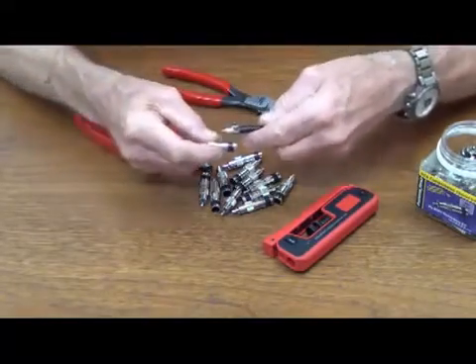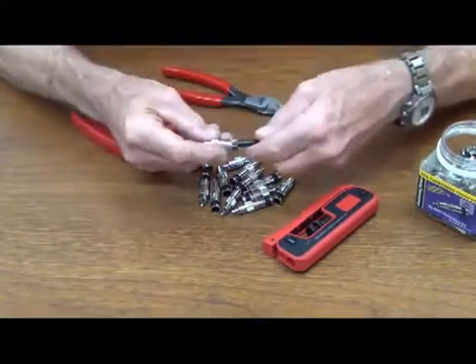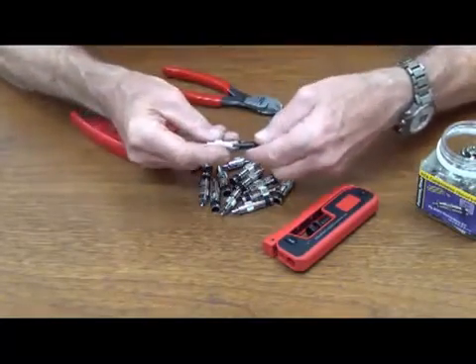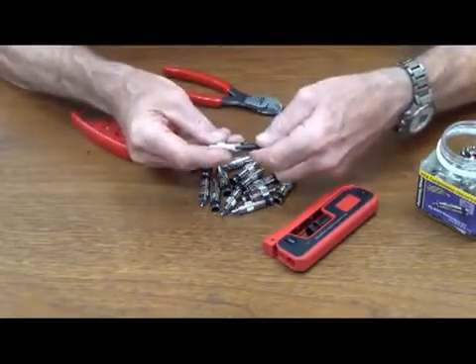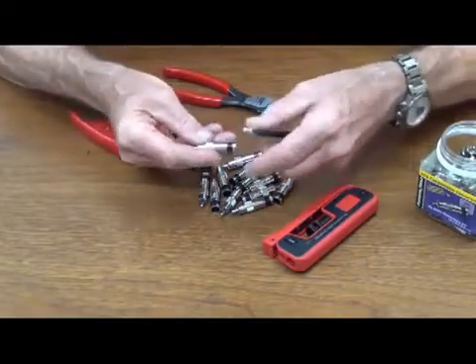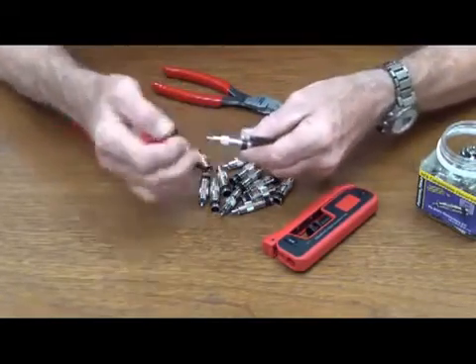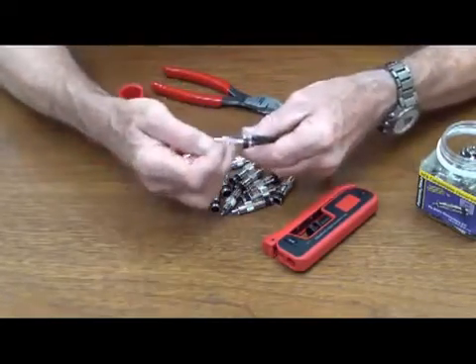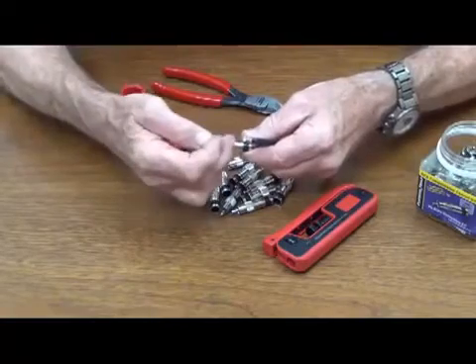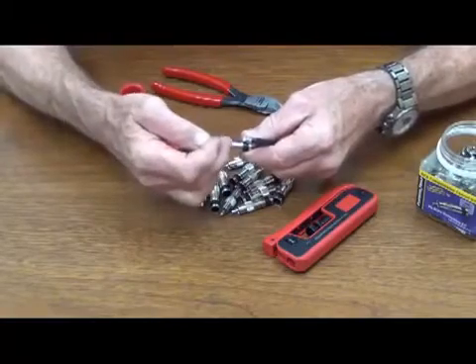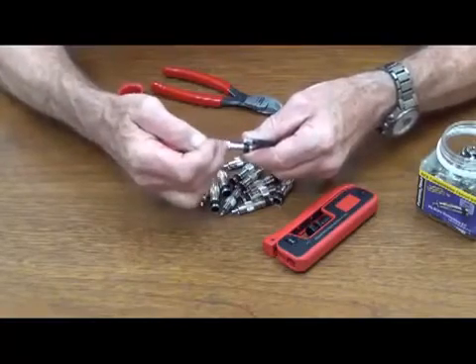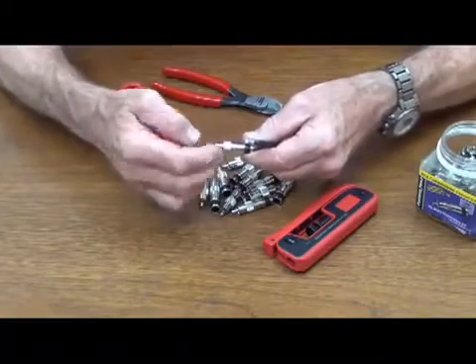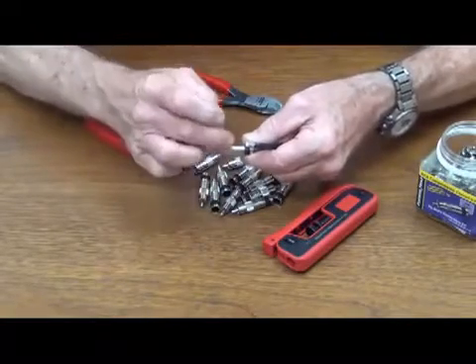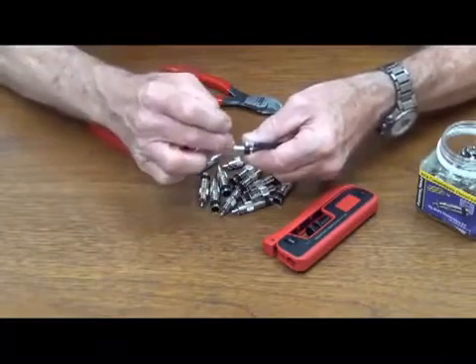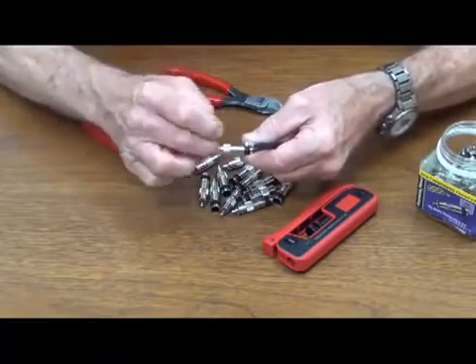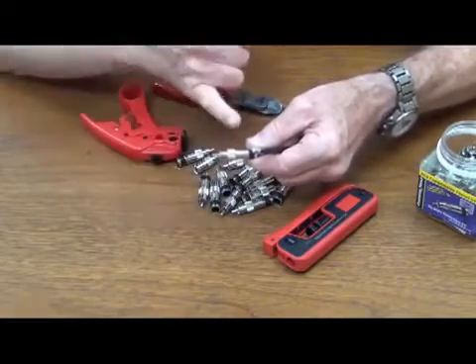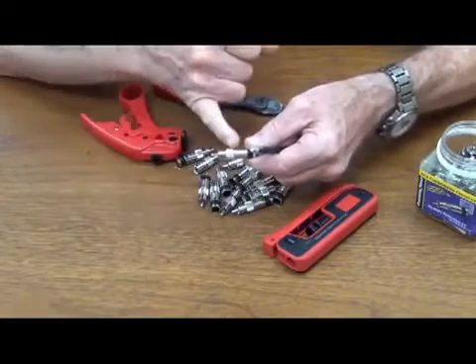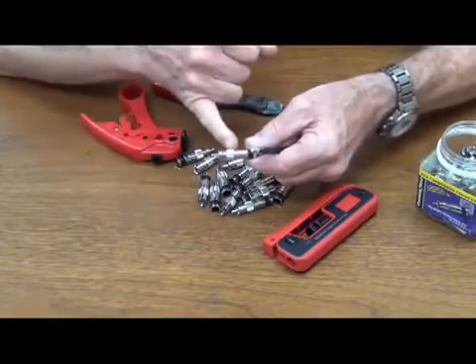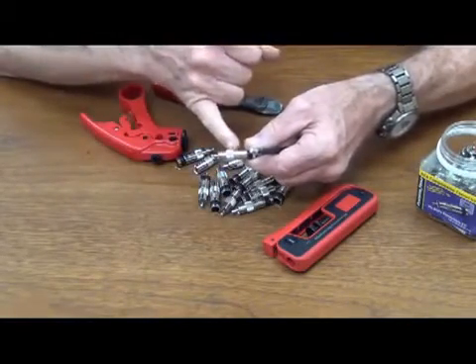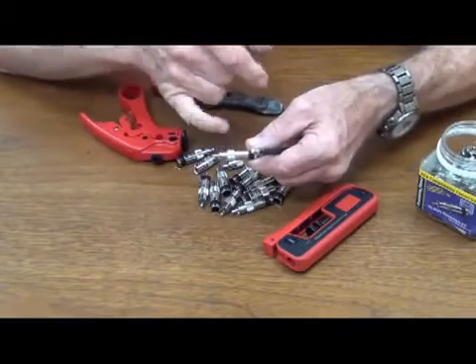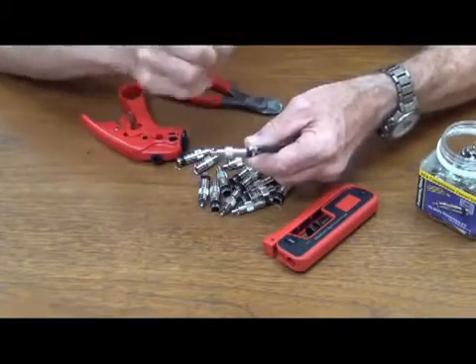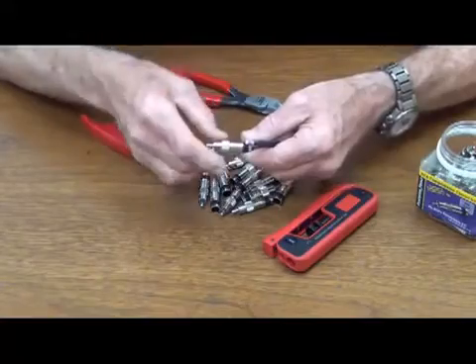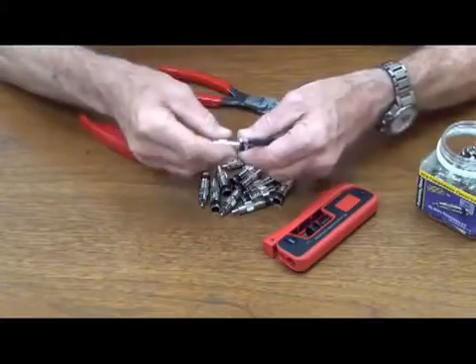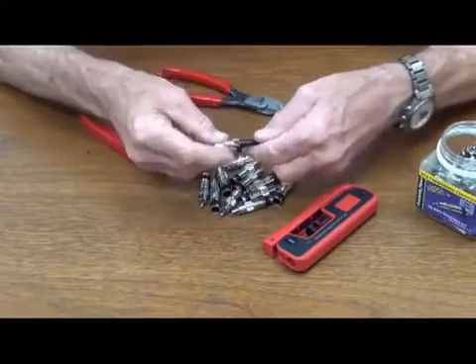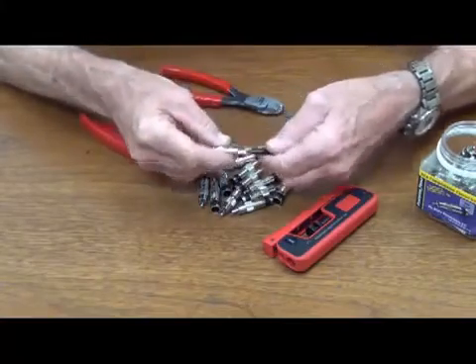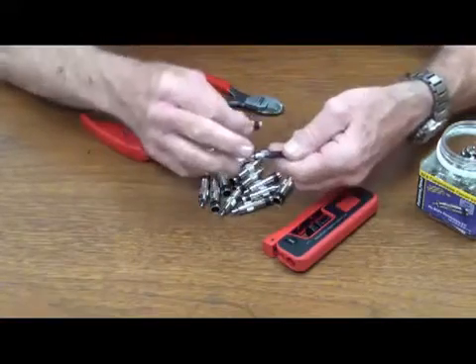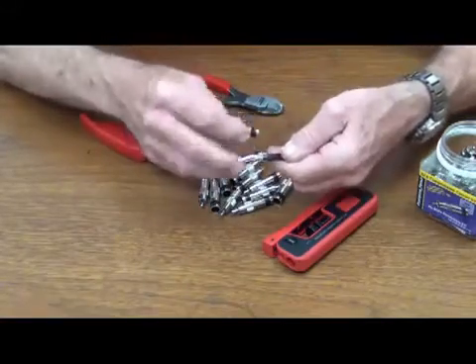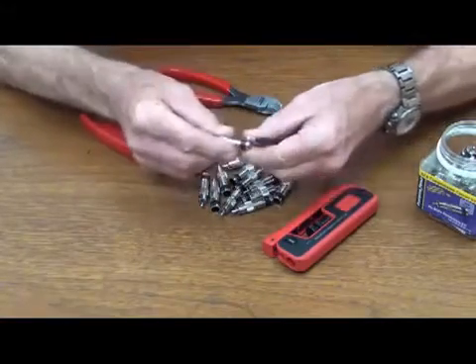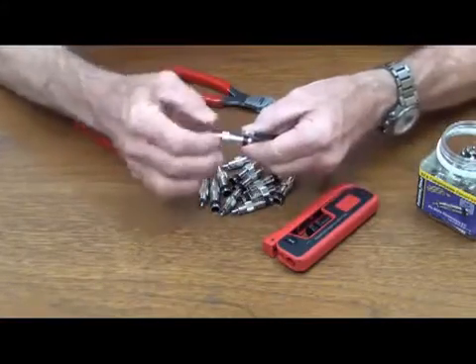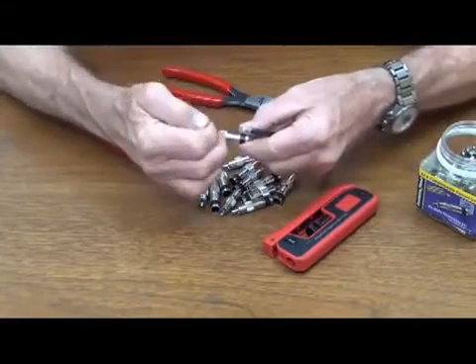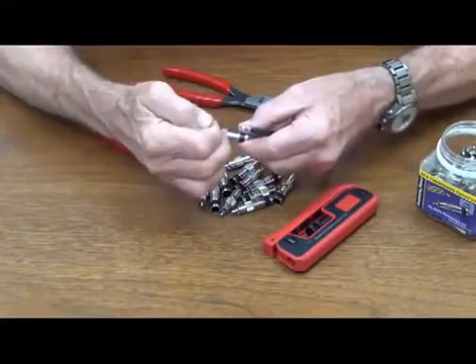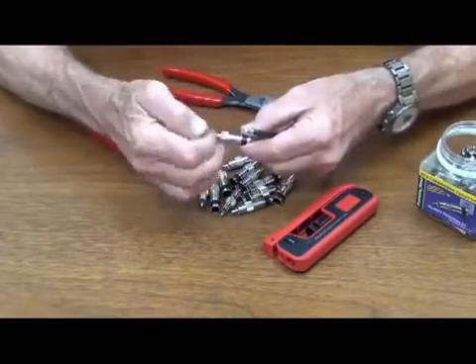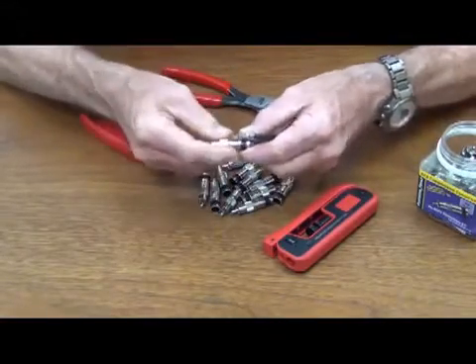Make sure we're okay. This part — the ruffled, the knurled — if your center conductor is longer than the width of that, it's too long. Put the dielectric right up at this line right here.